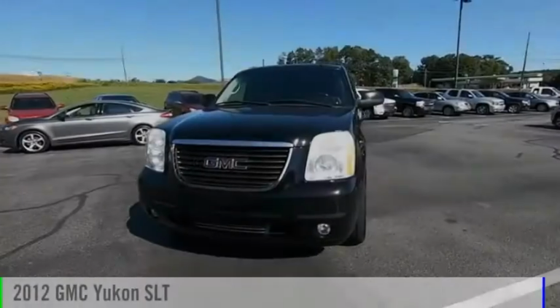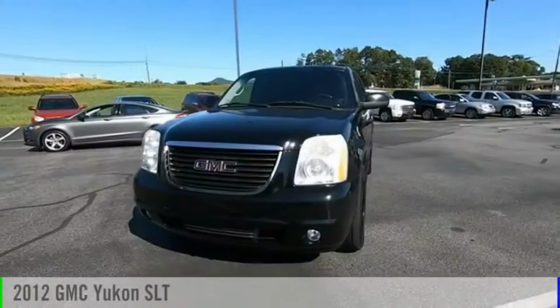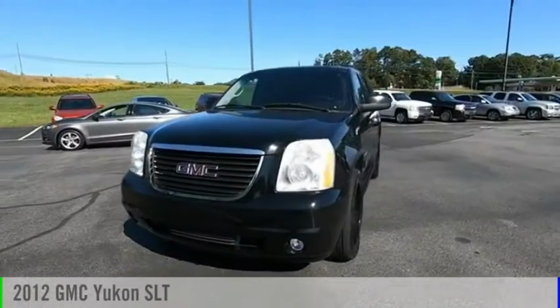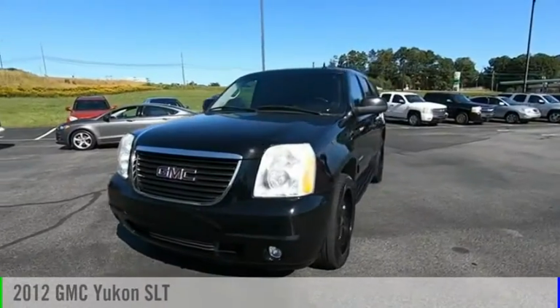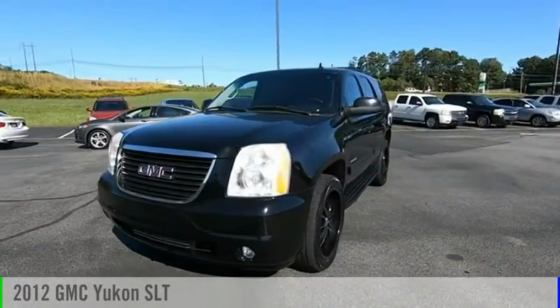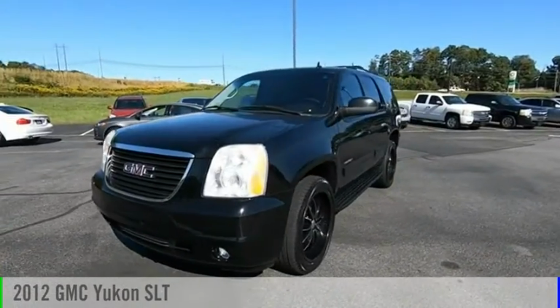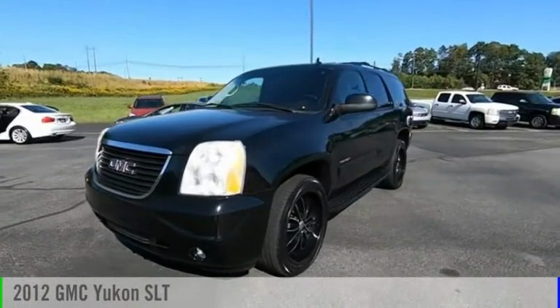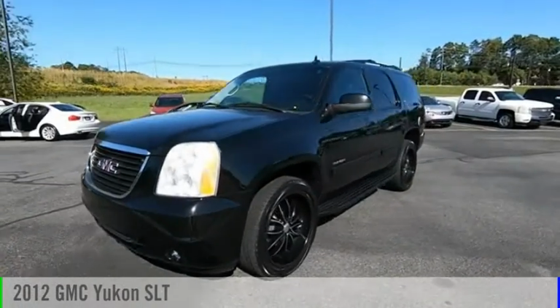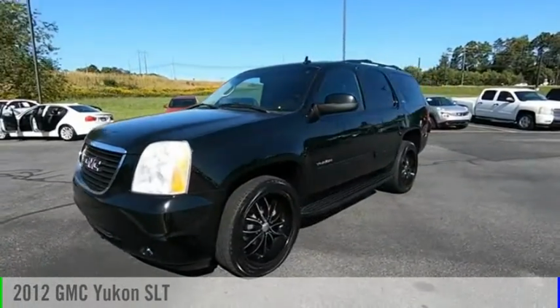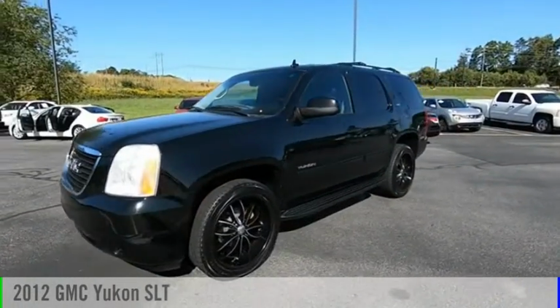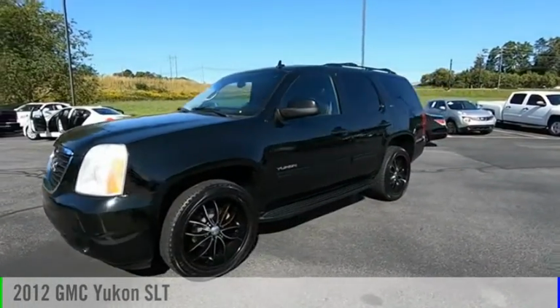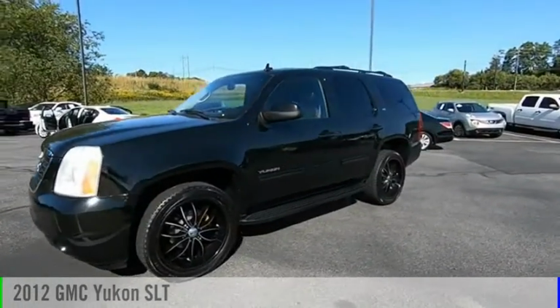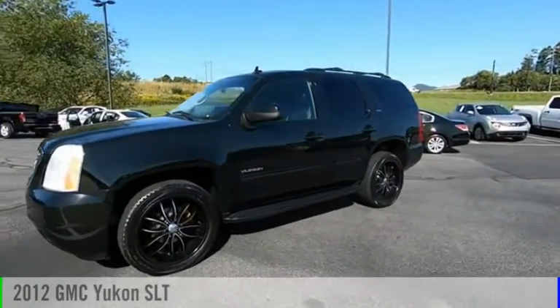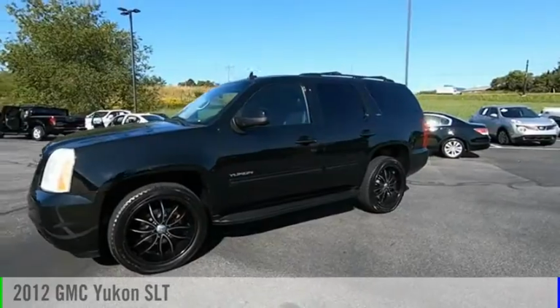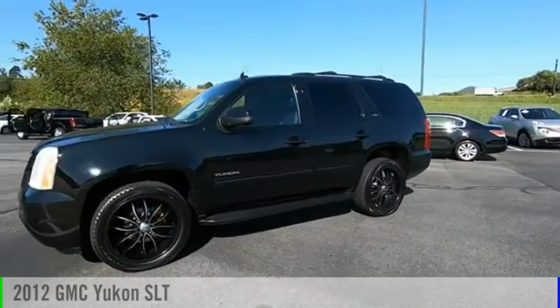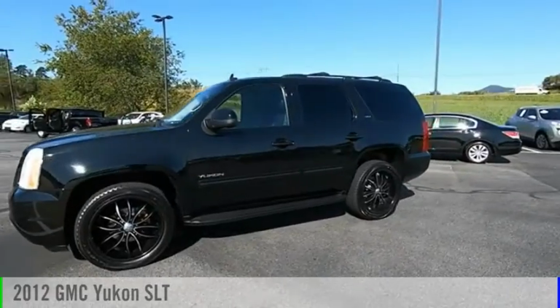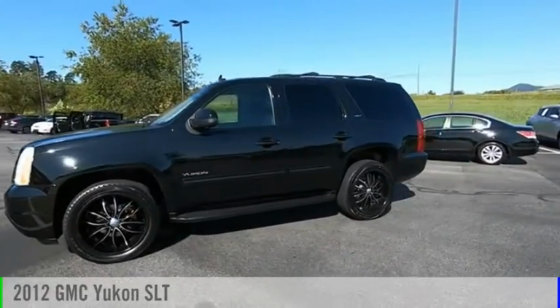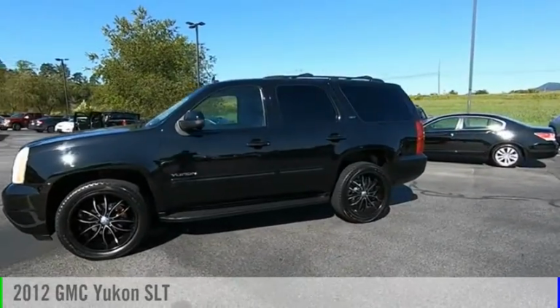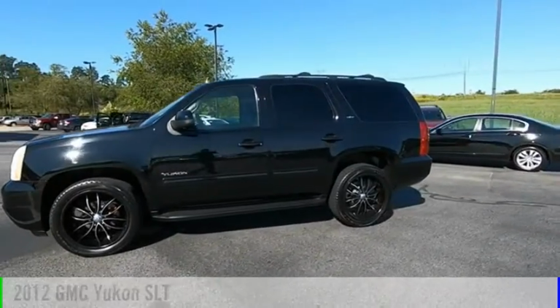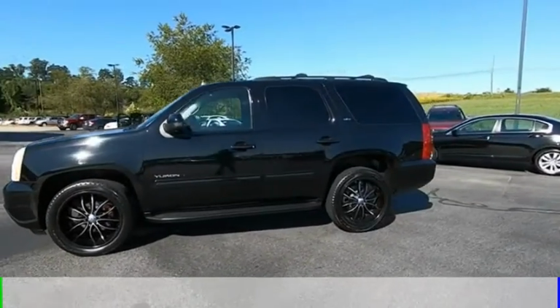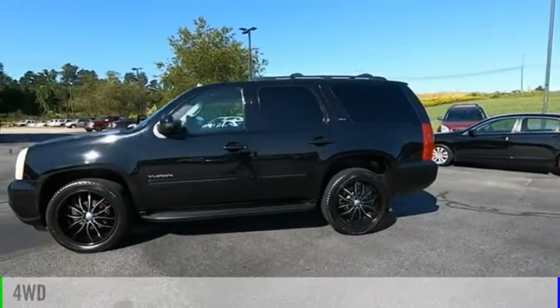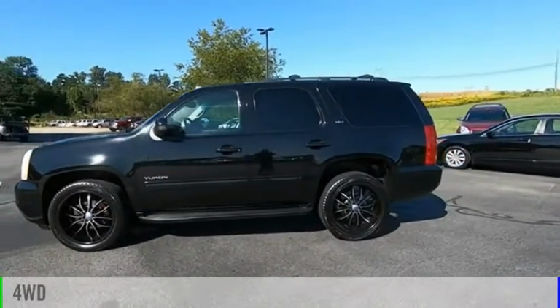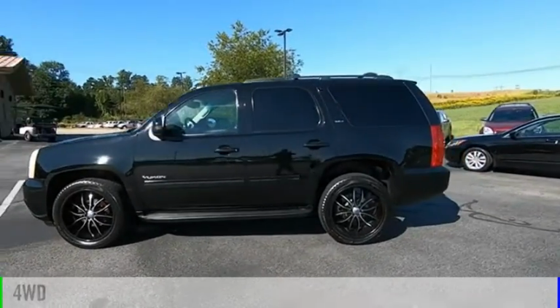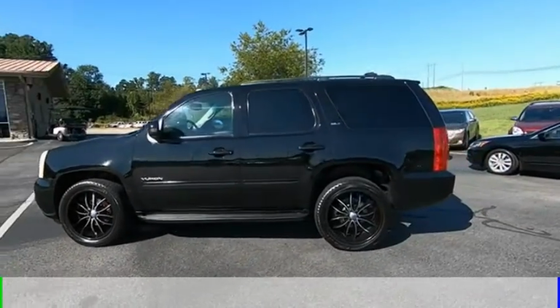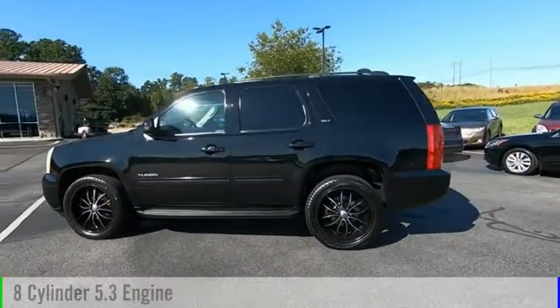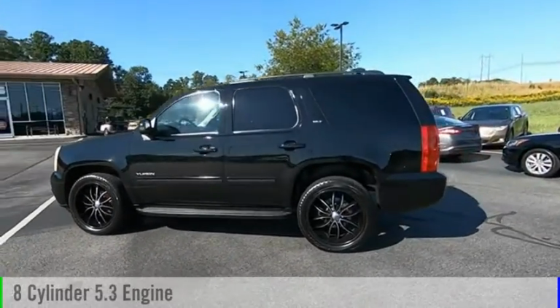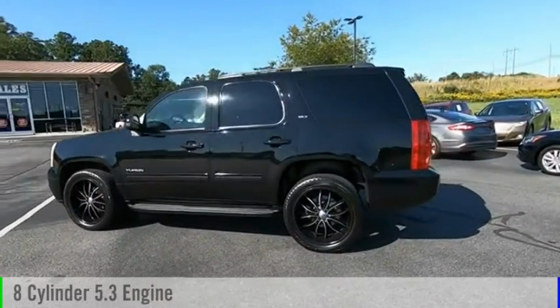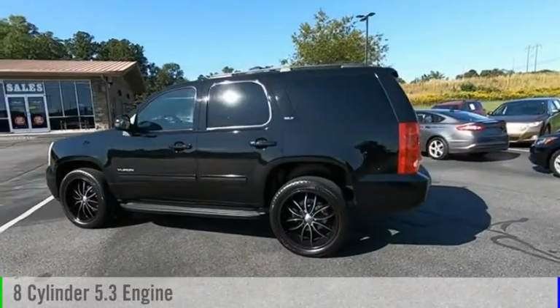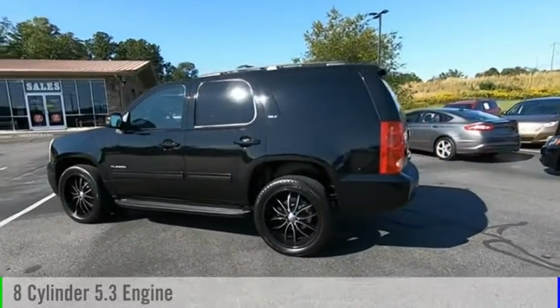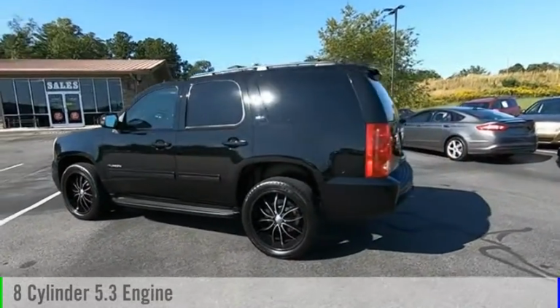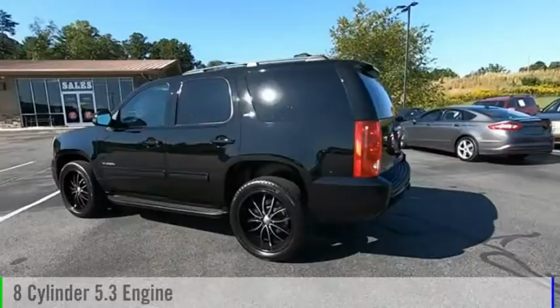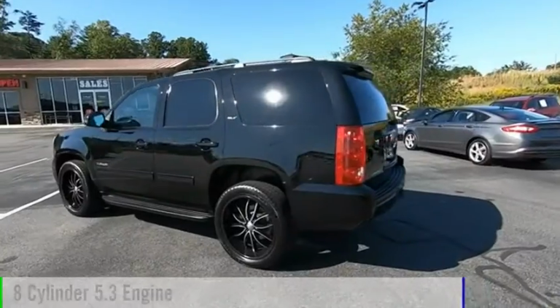Make a great choice today with the 2012 Yukon. This vehicle is powered by a four-wheel drive, eight-cylinder, 5.3-liter engine.